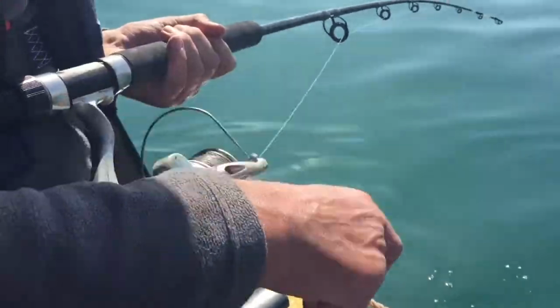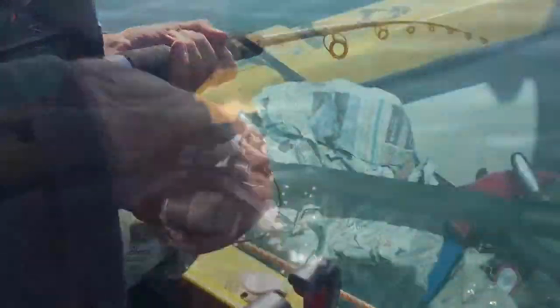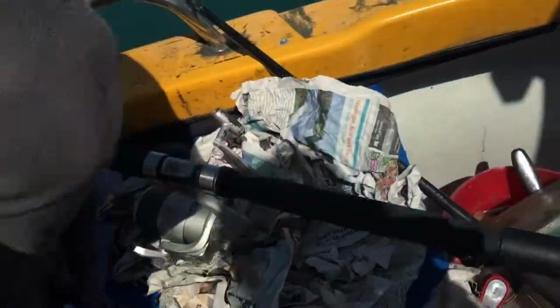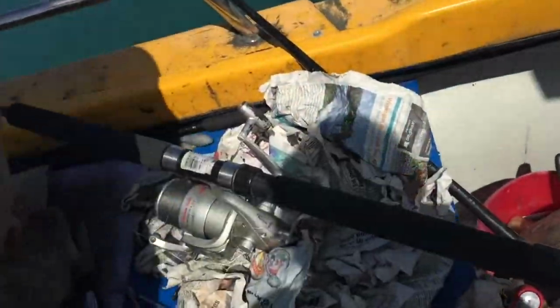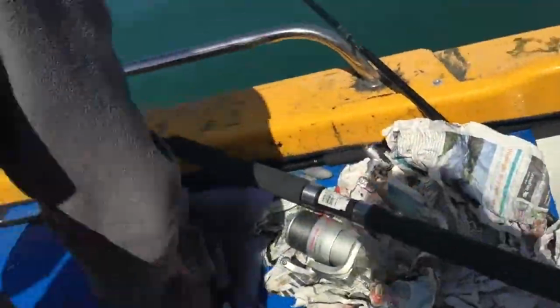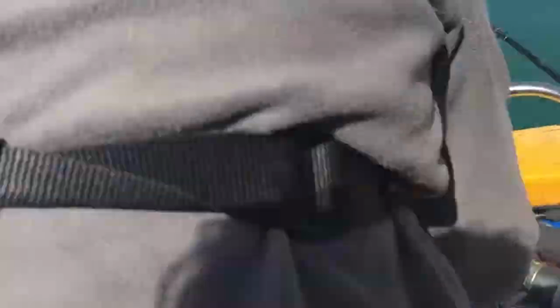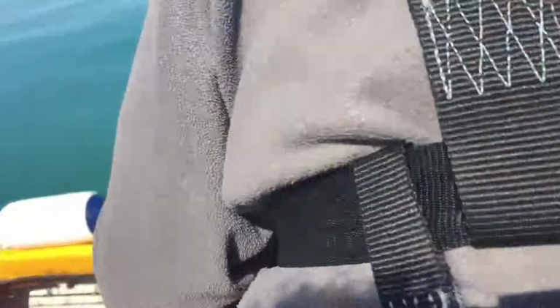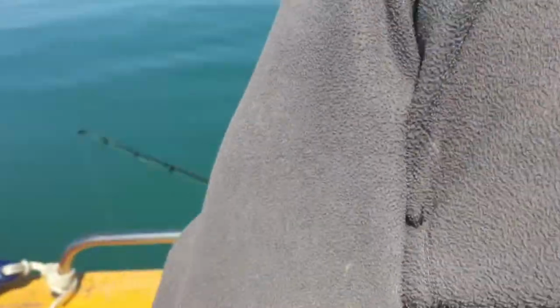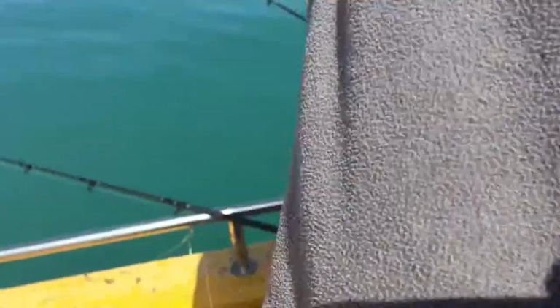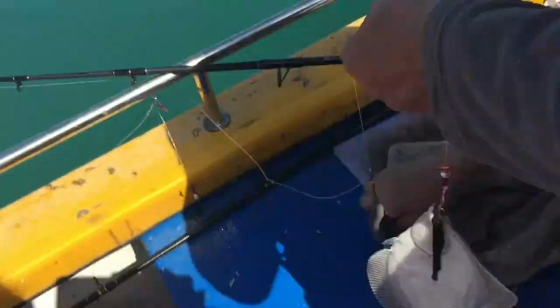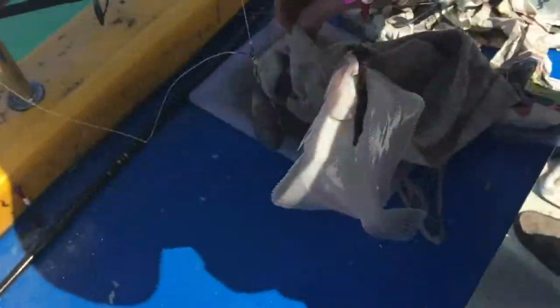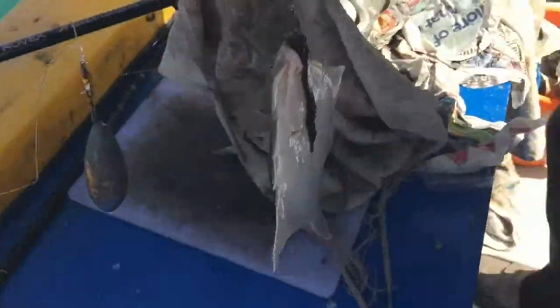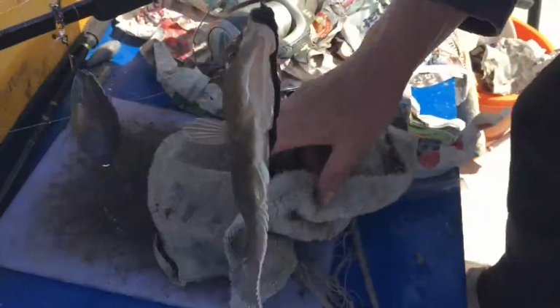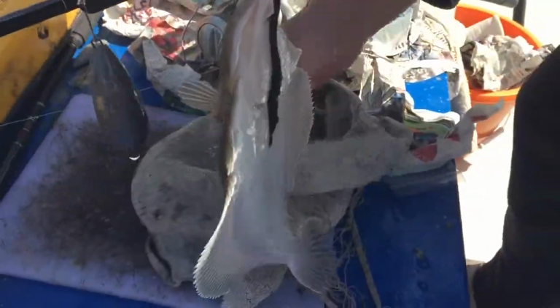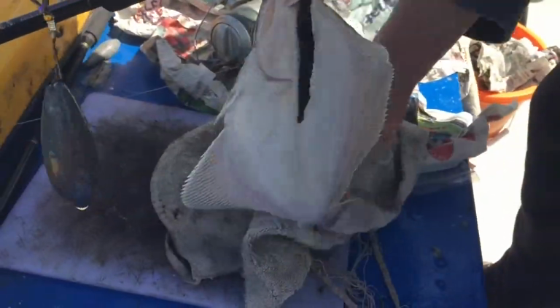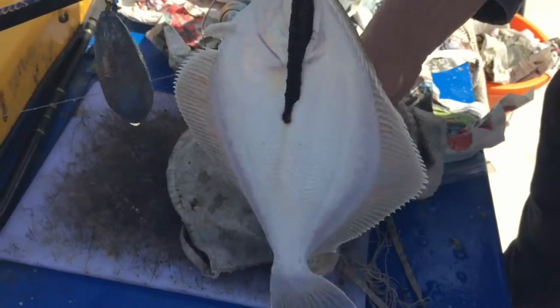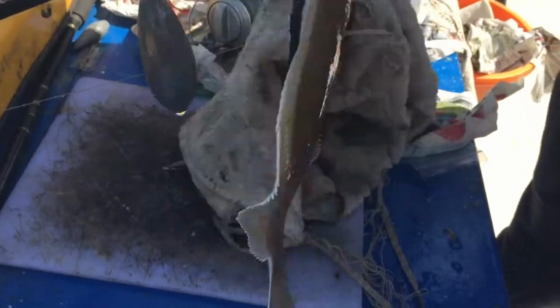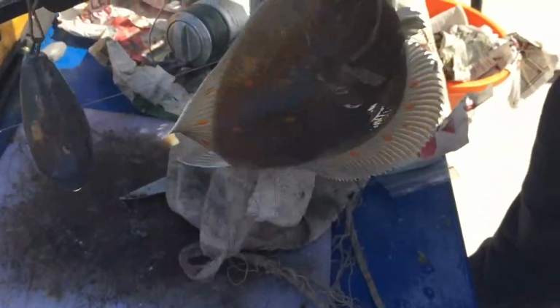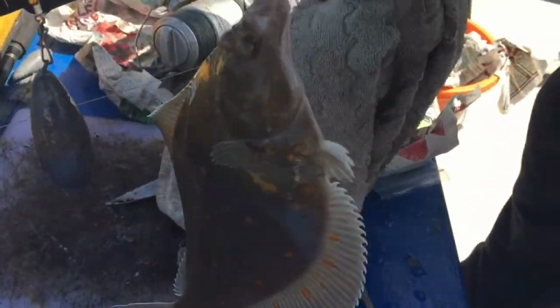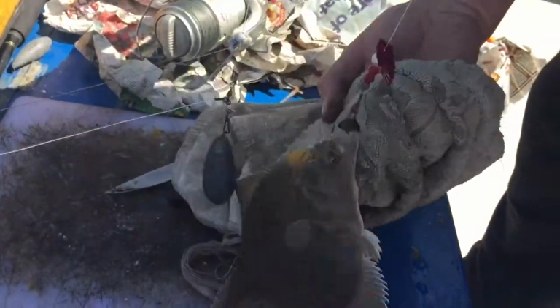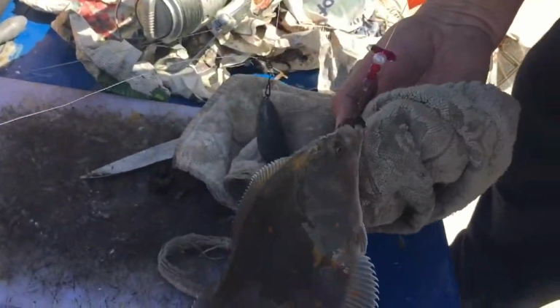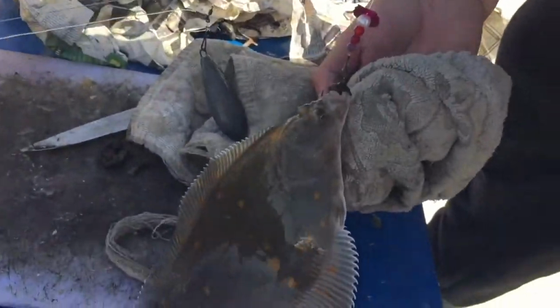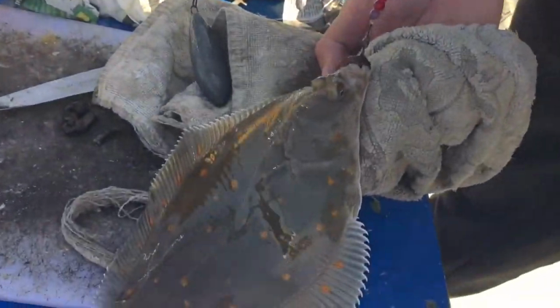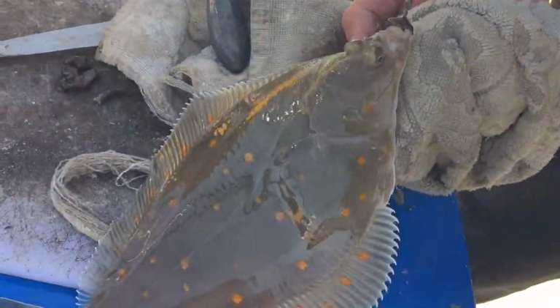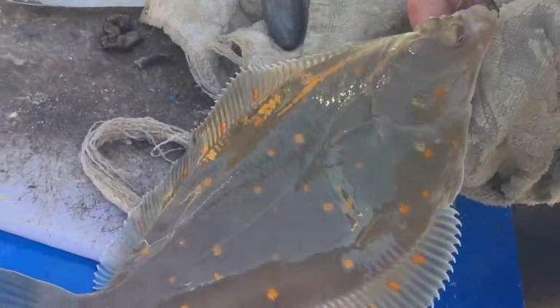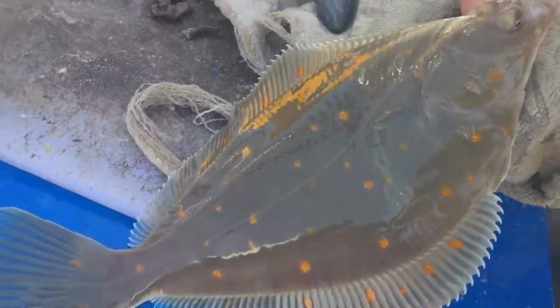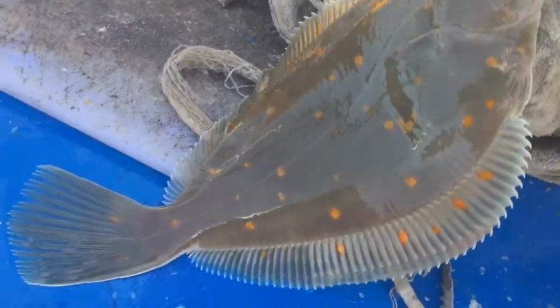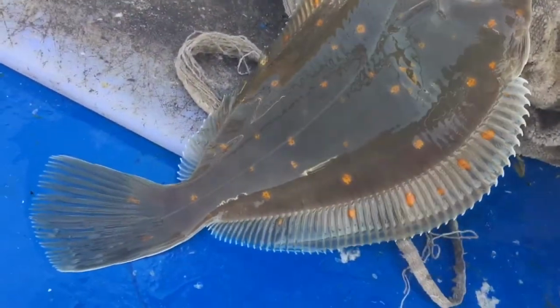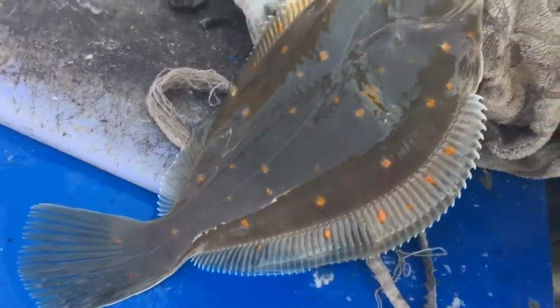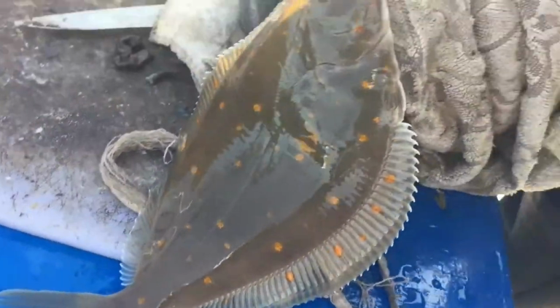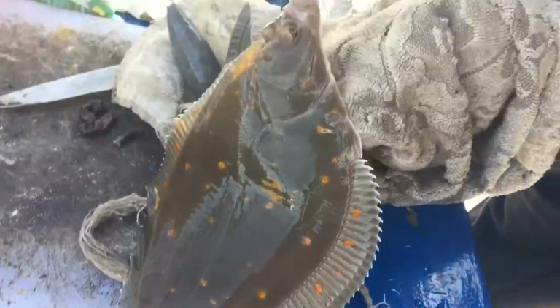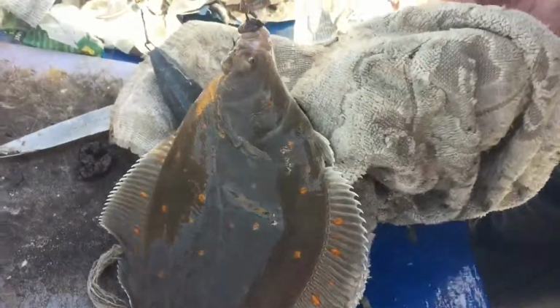There we go — I thought that felt like a plaice. You can just see them having a quick look. It's a pretty fish isn't it? Yeah, cool.